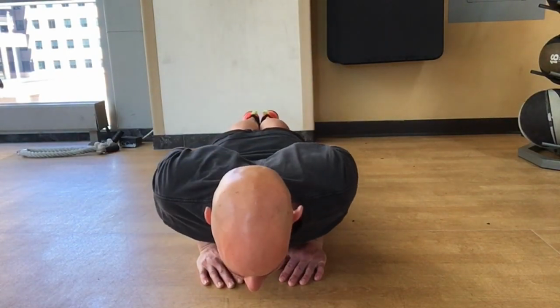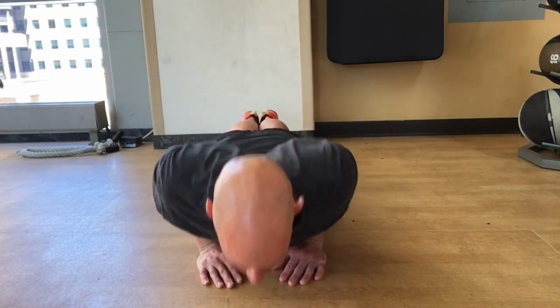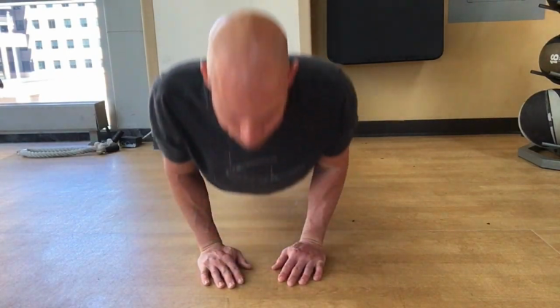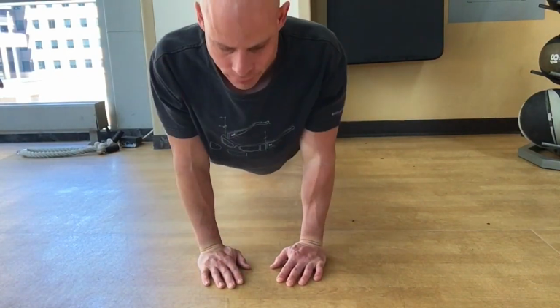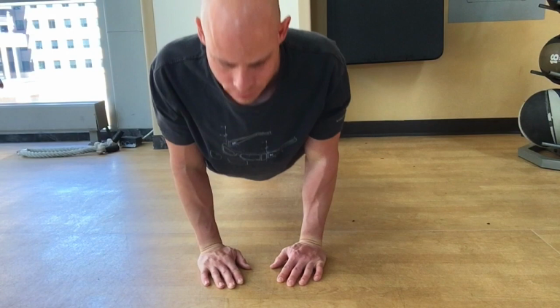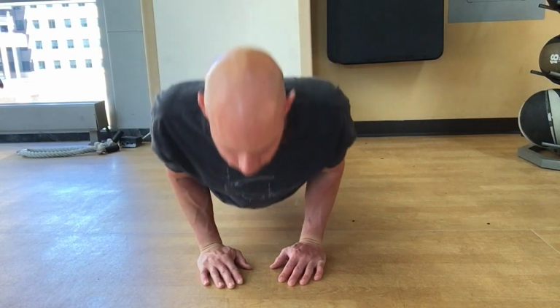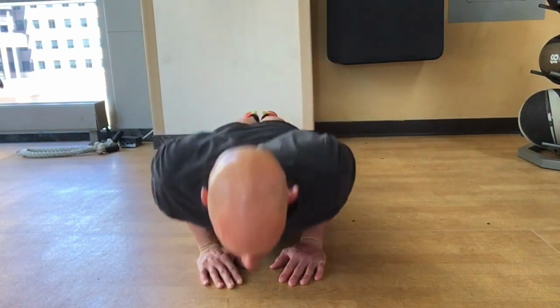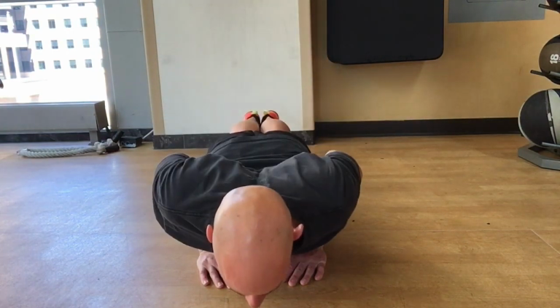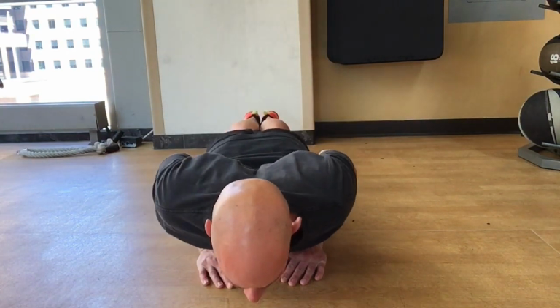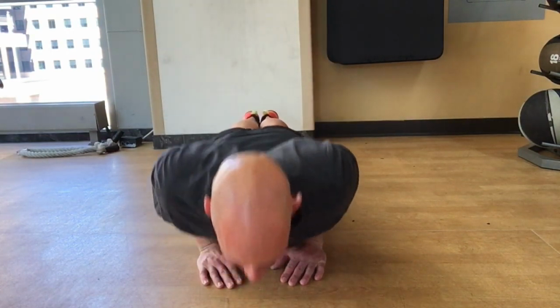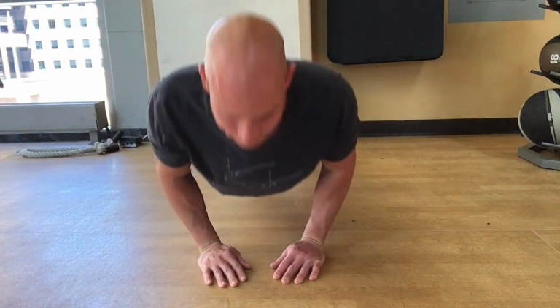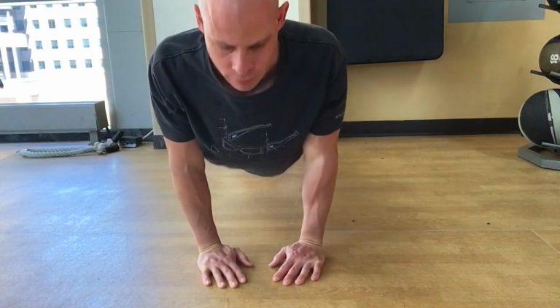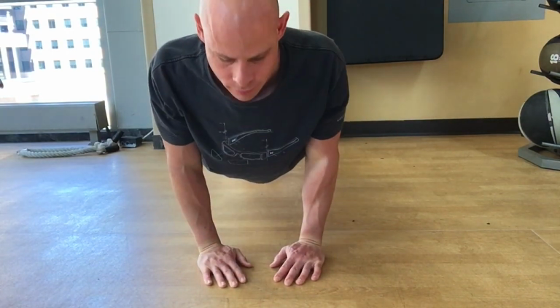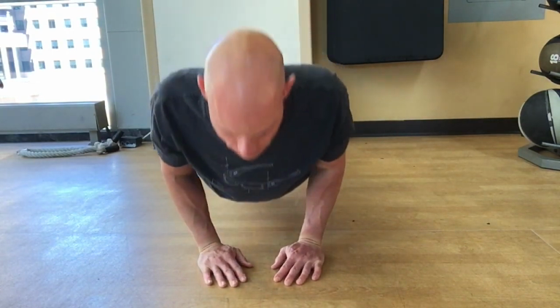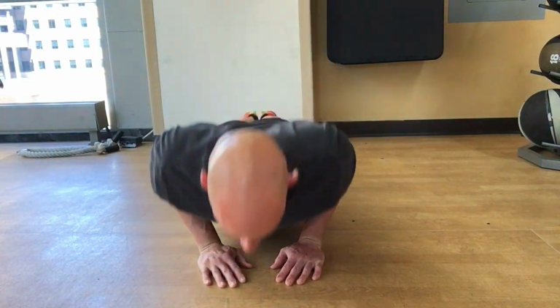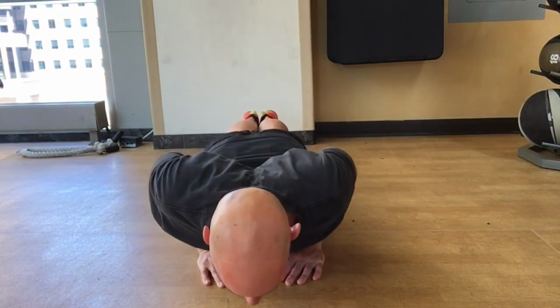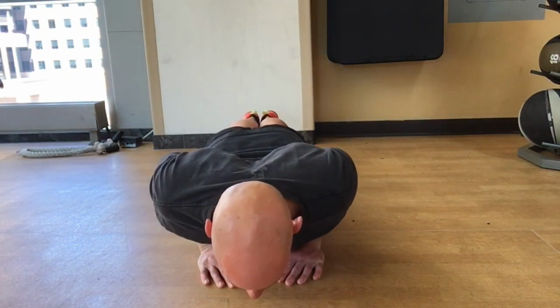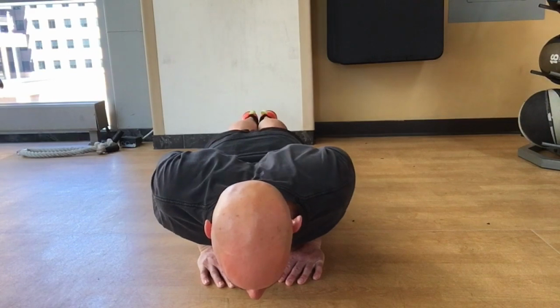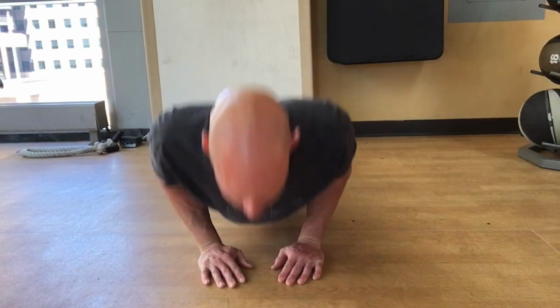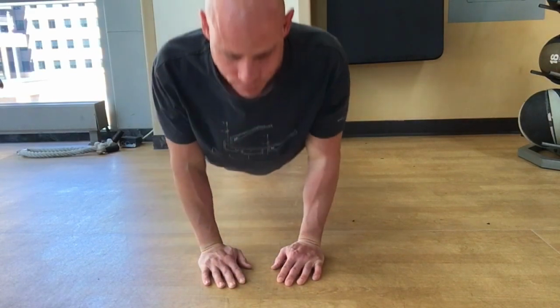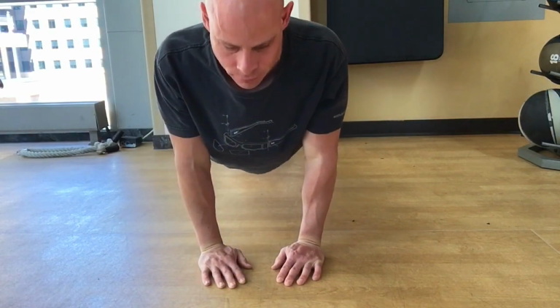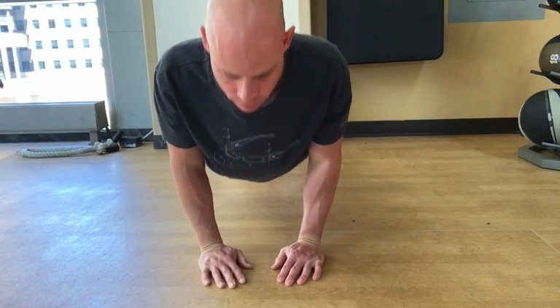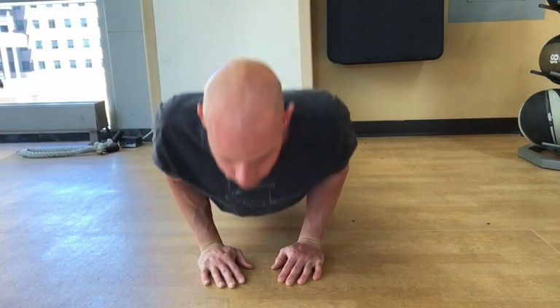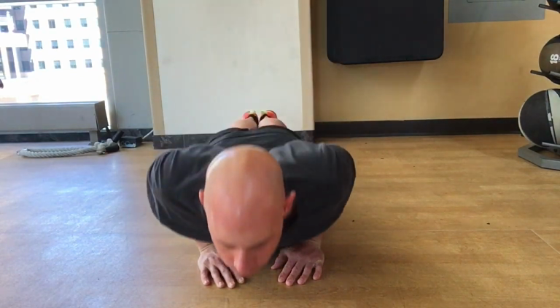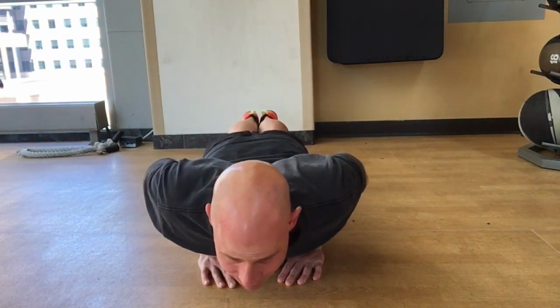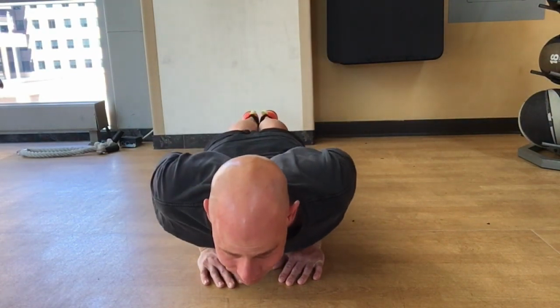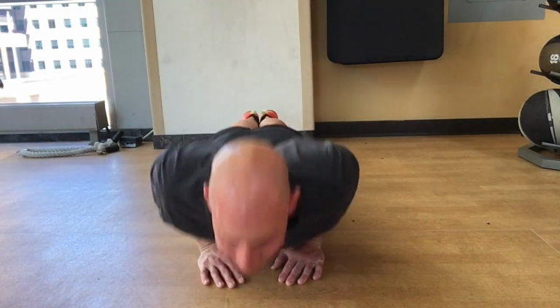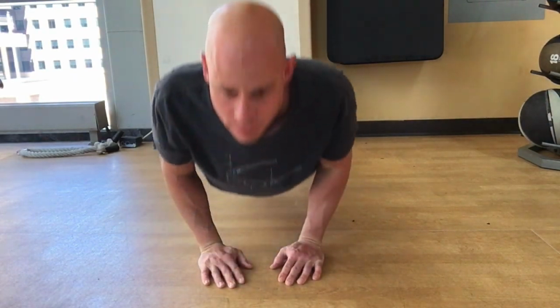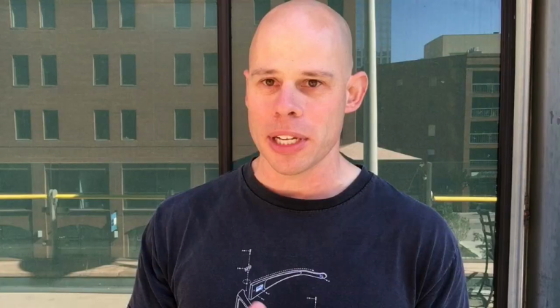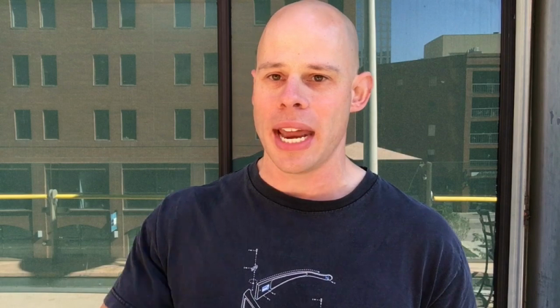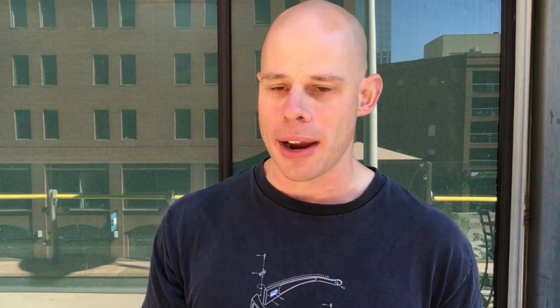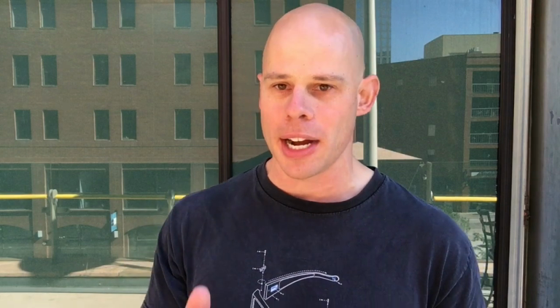Once you get even a small smidgen of squeeze, then with that engaged, push back on up, maintaining that squeeze the whole time. Then repeat the process — come down, check, squeeze as much as you can, and then back up.